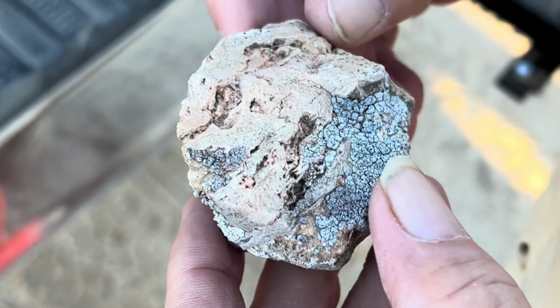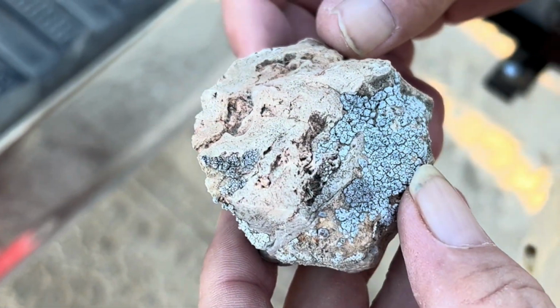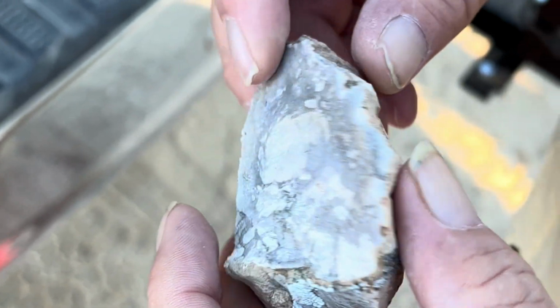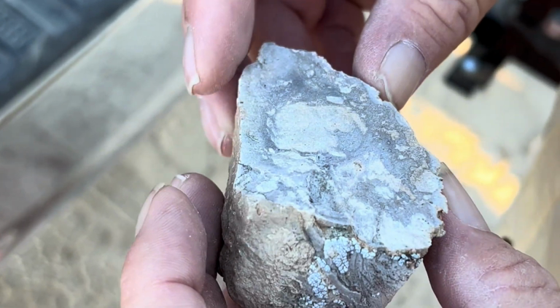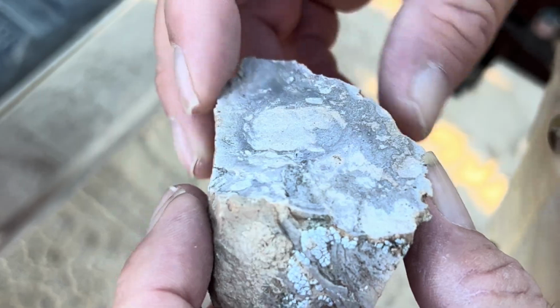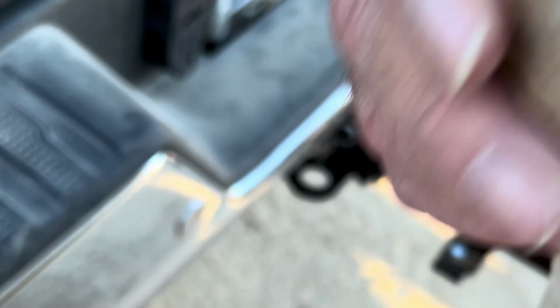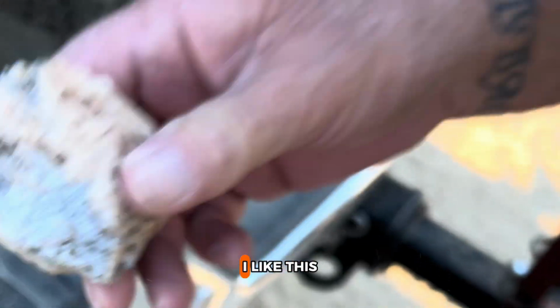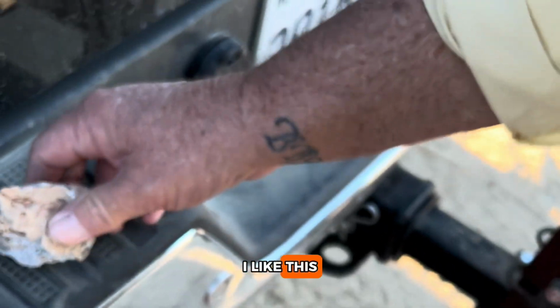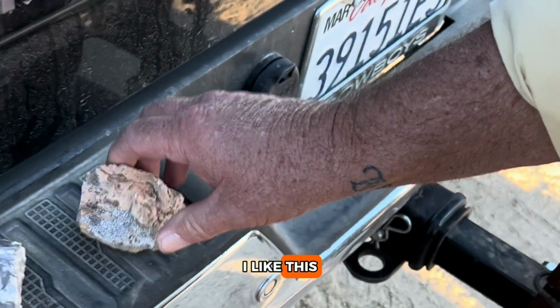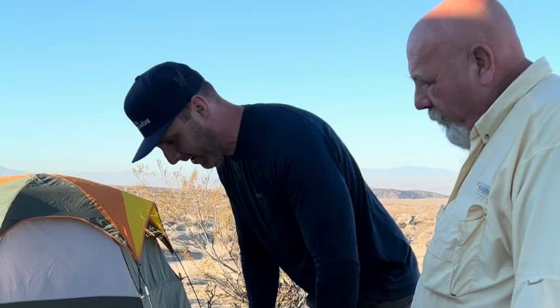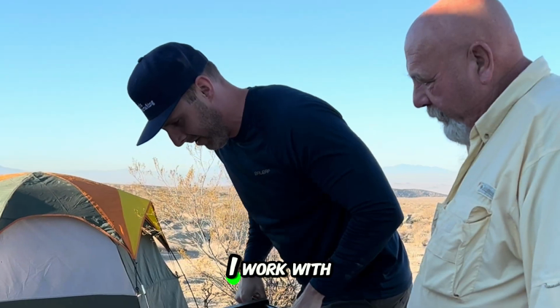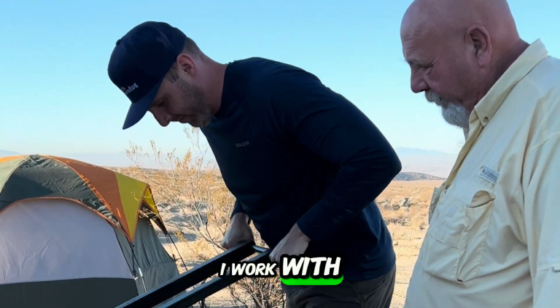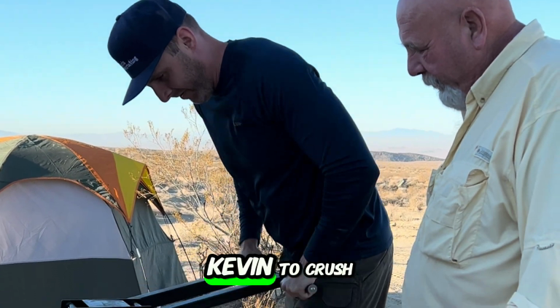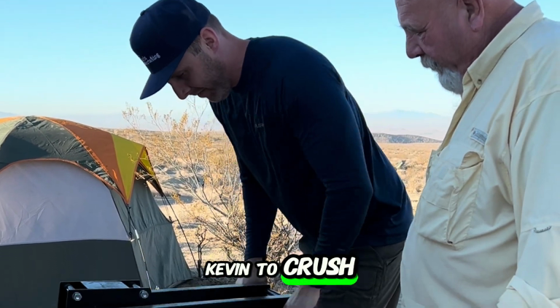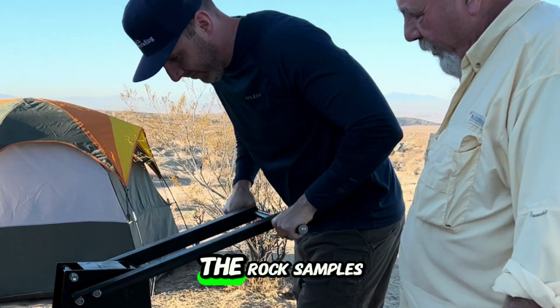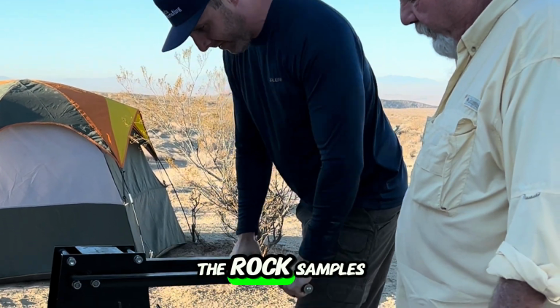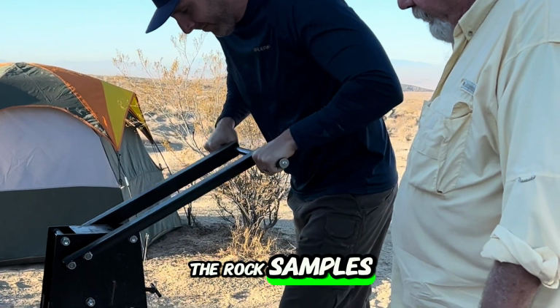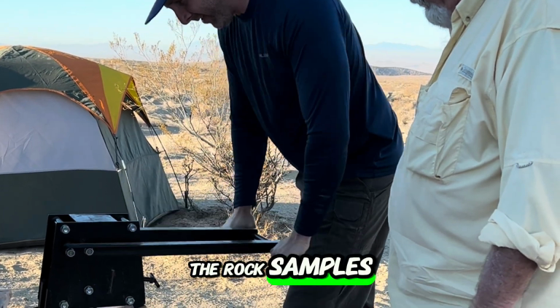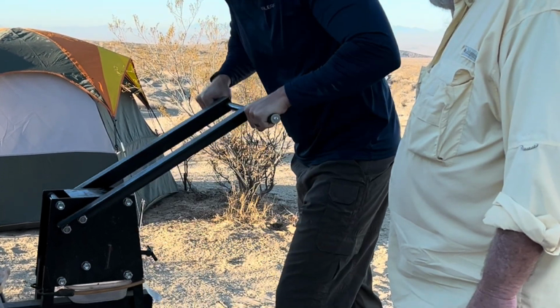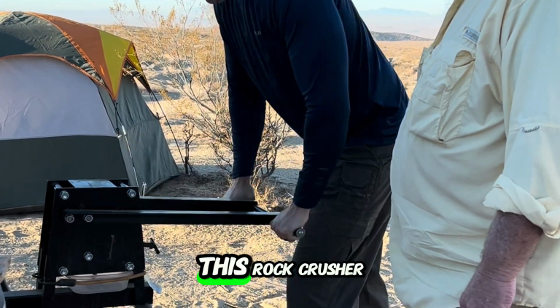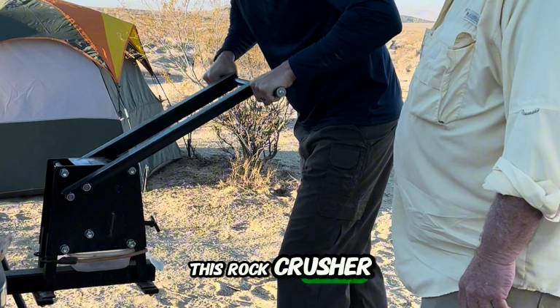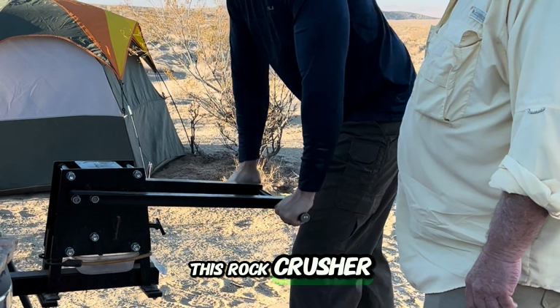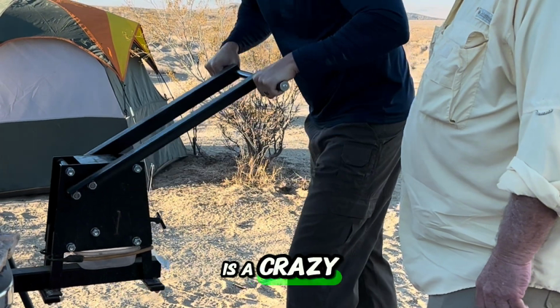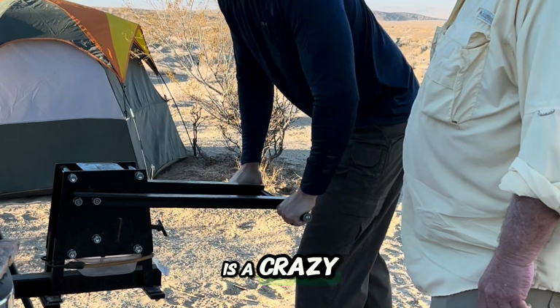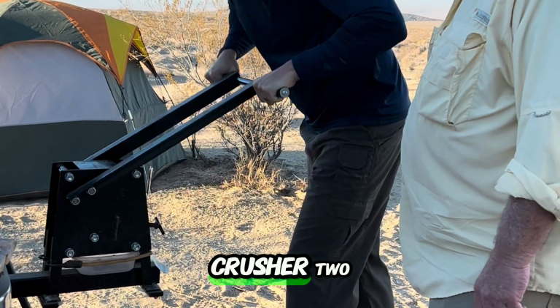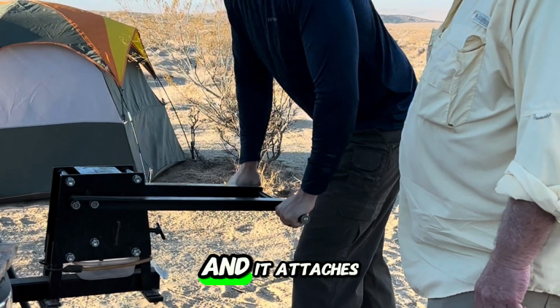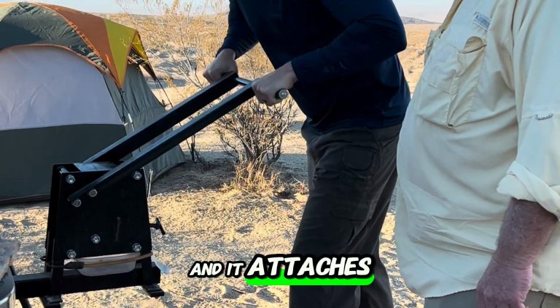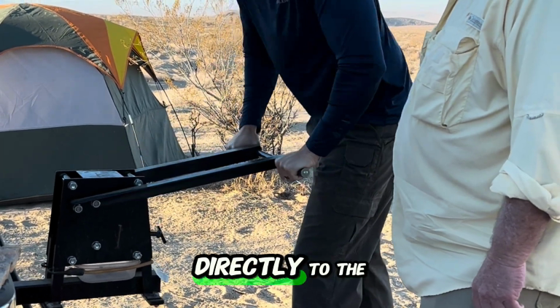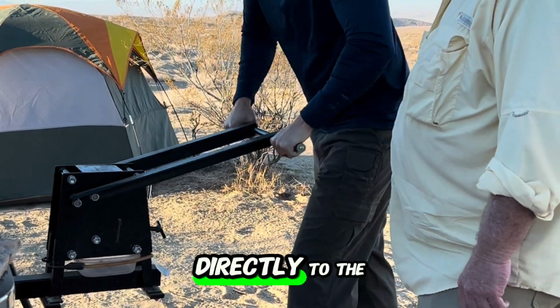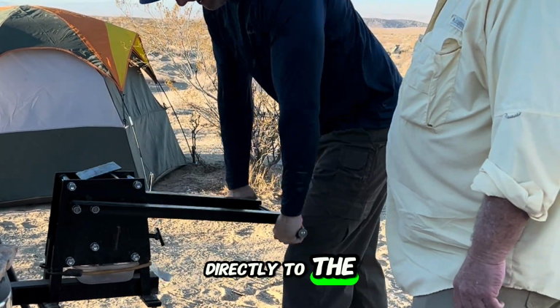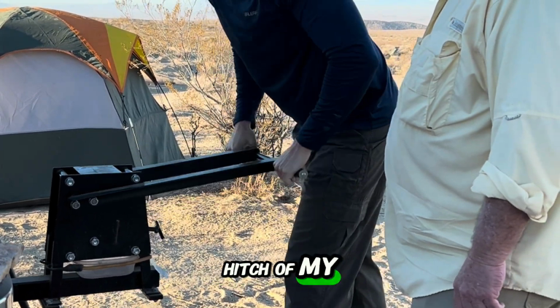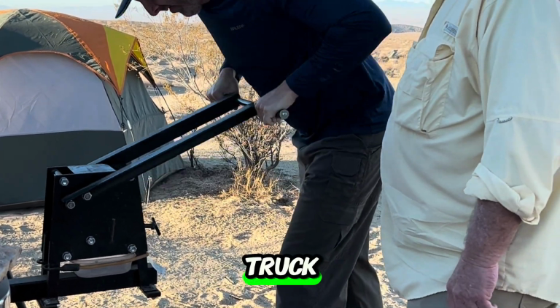I worked with Kevin to crush the rock samples. This rock crusher is a crazy crusher — it attaches directly to the hitch of my truck.